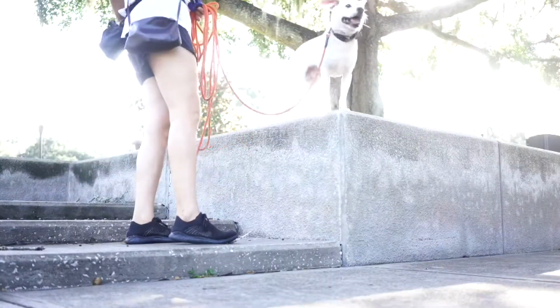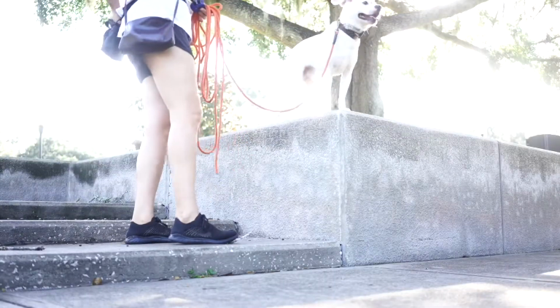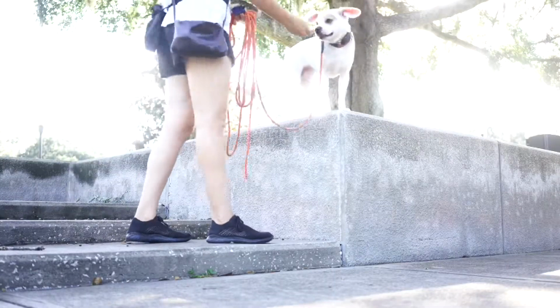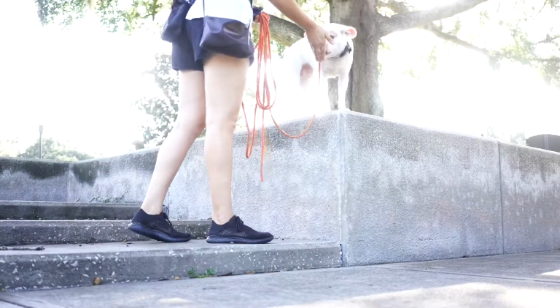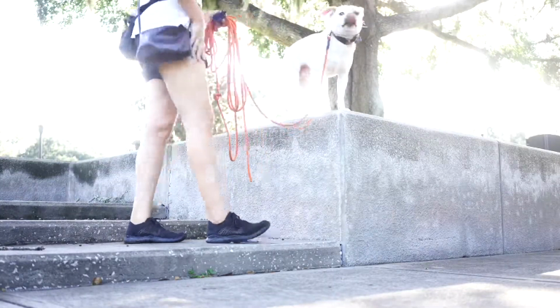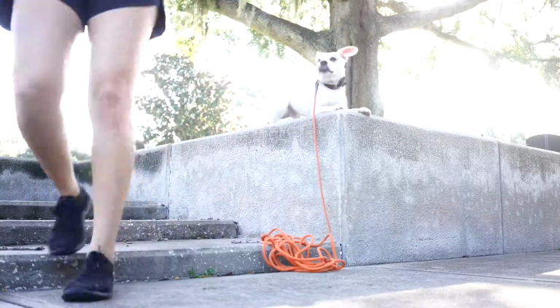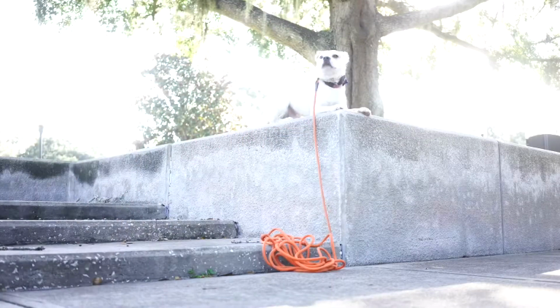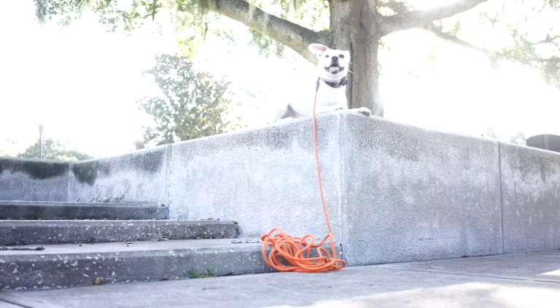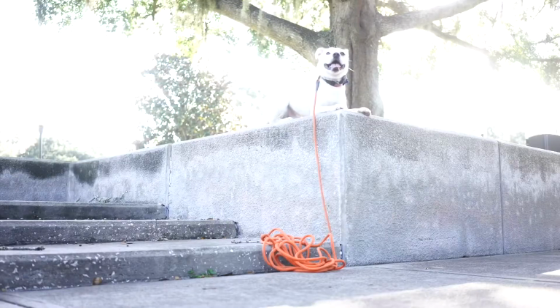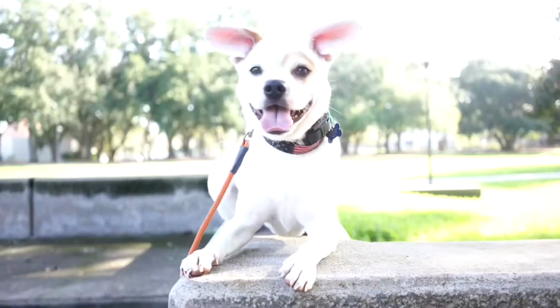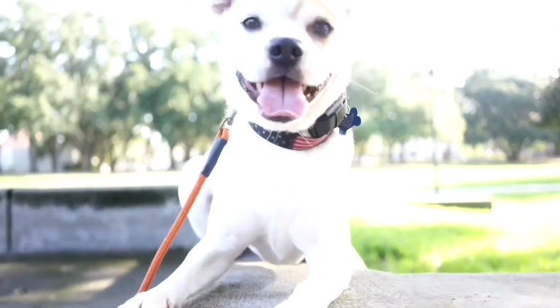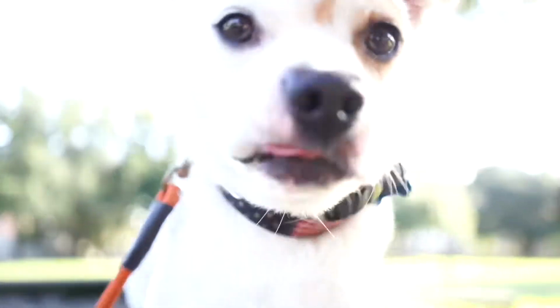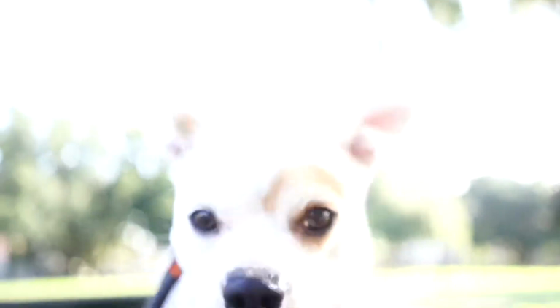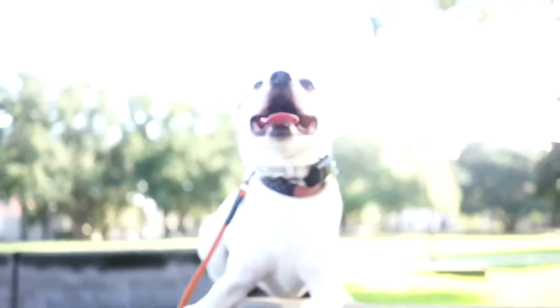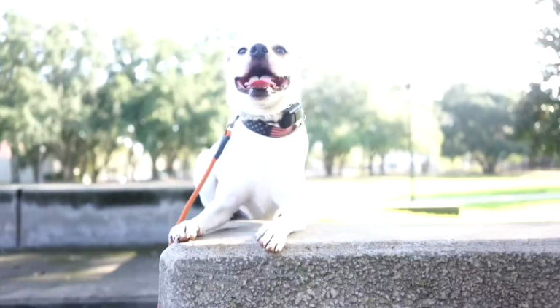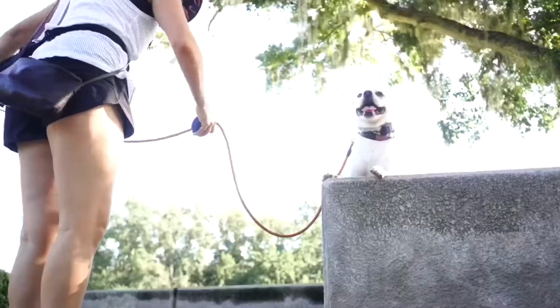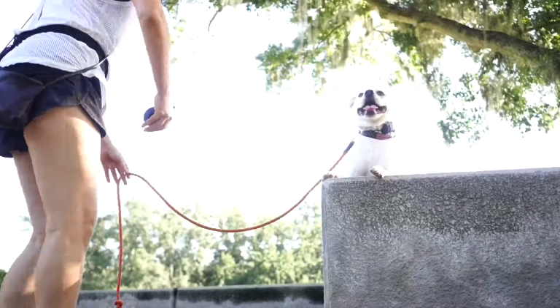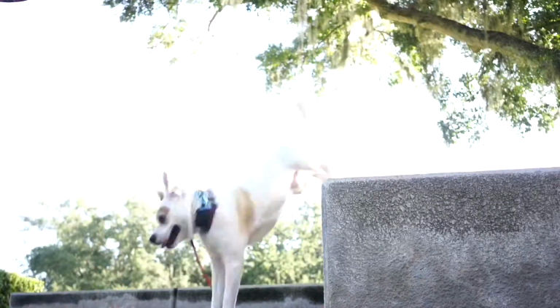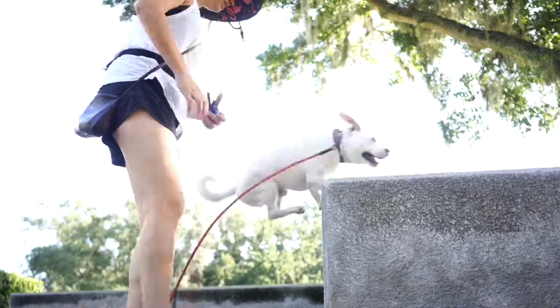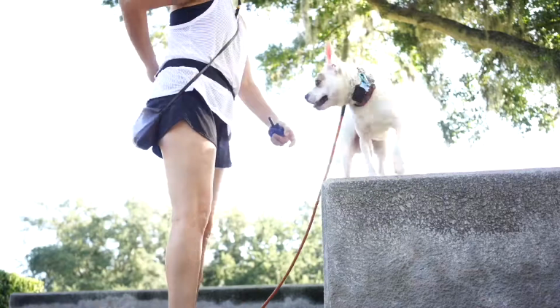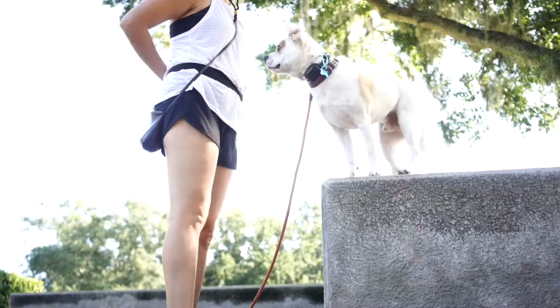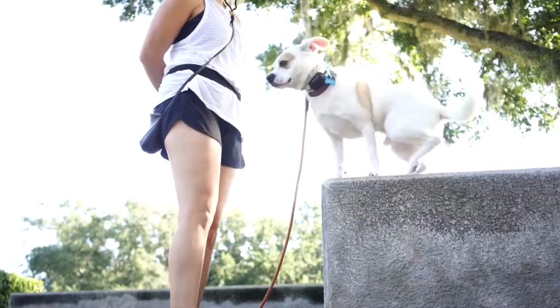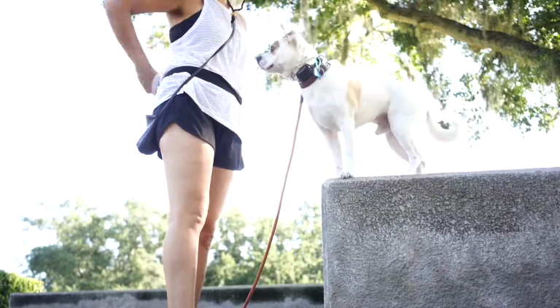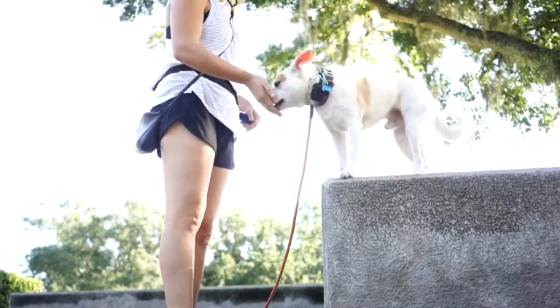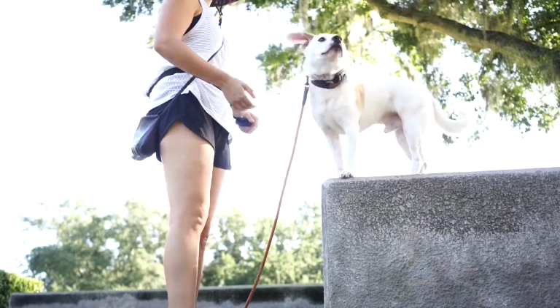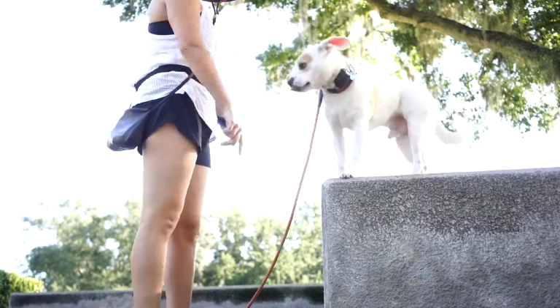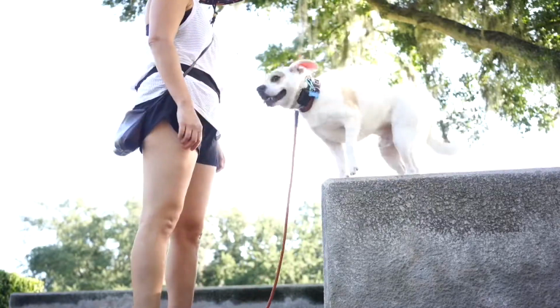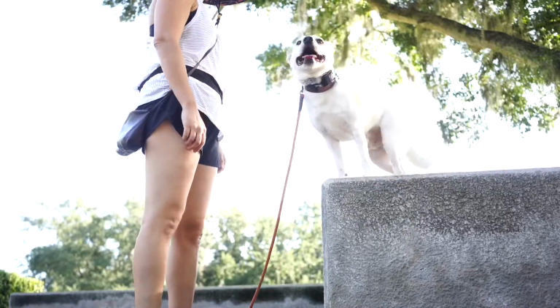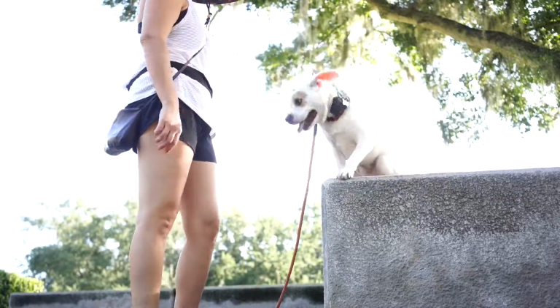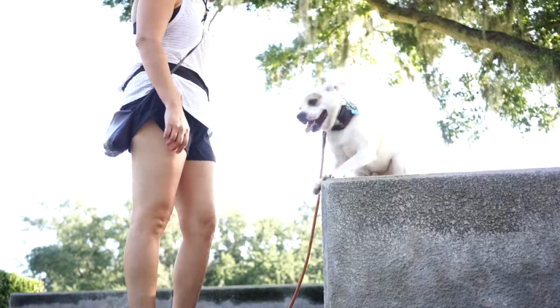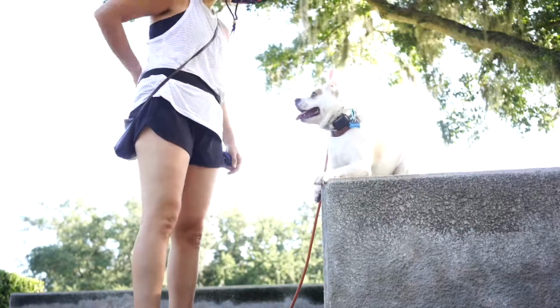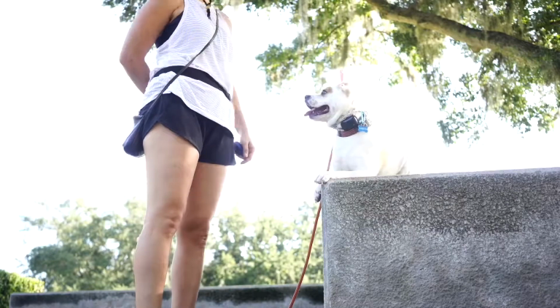Then we jumped over to some confidence boosting stuff. This is so much fun — having him jump up on the block. Look how cute he is. Just reinforcing as much confidence stuff as we can, and it's fun. Dog training can be fun — I hope you all know that.